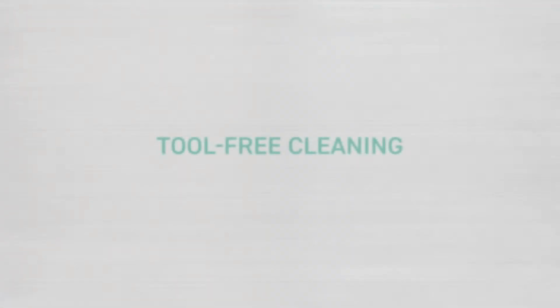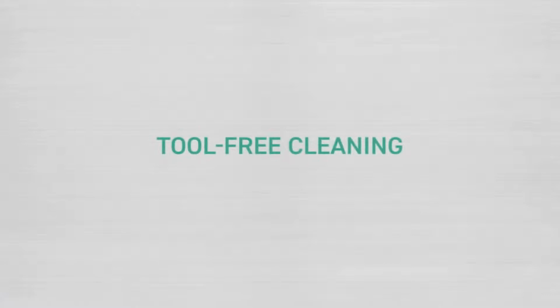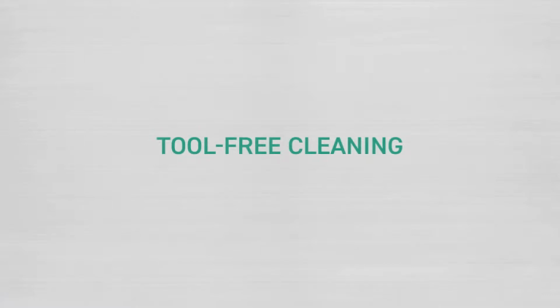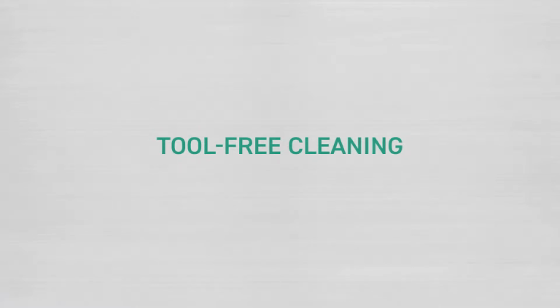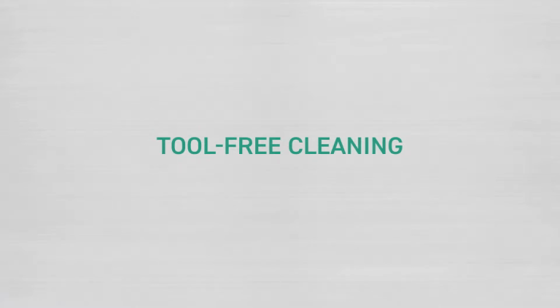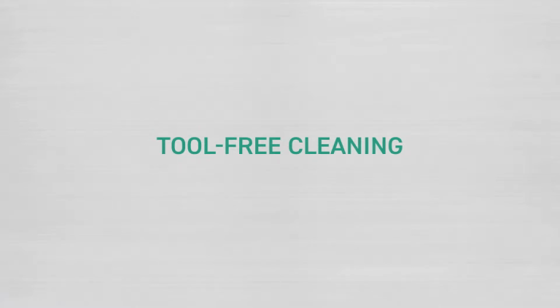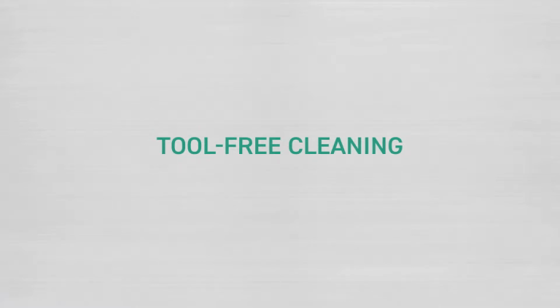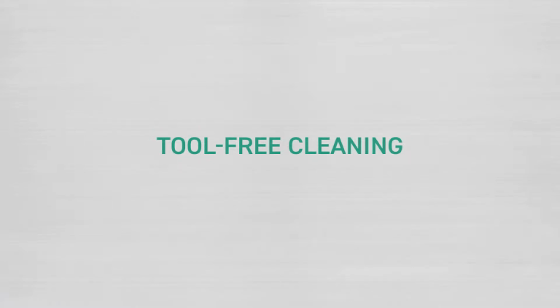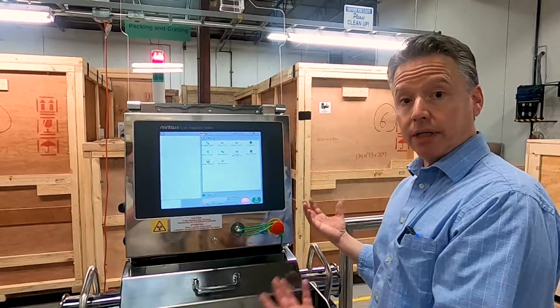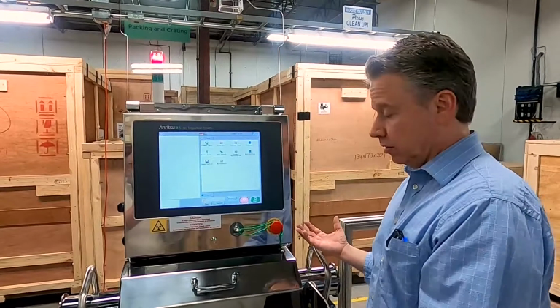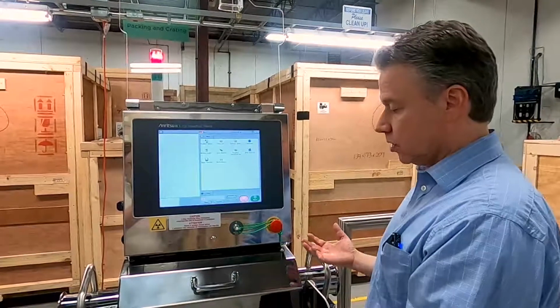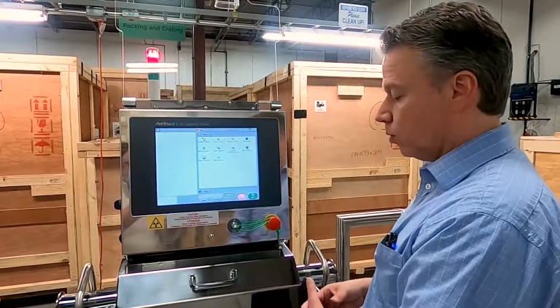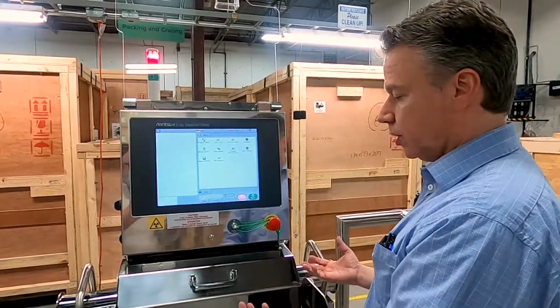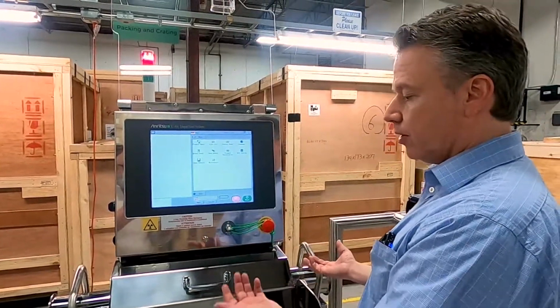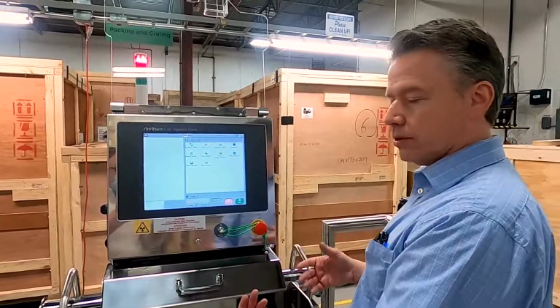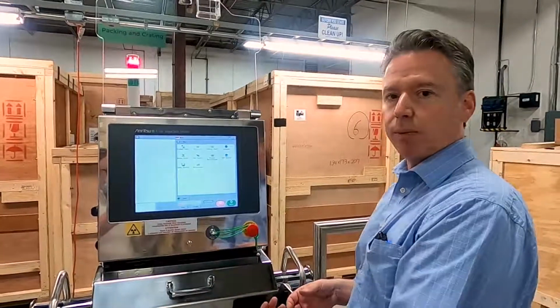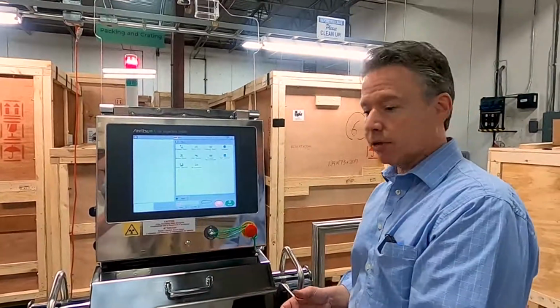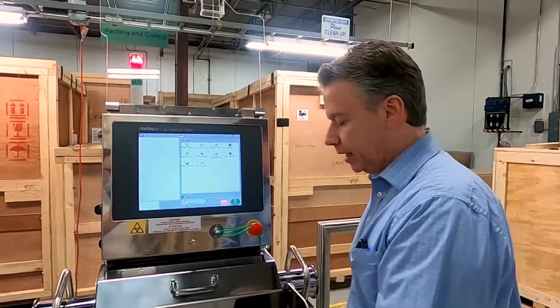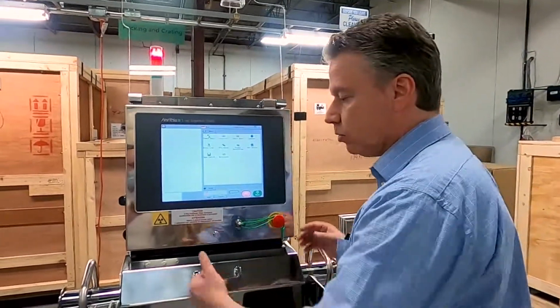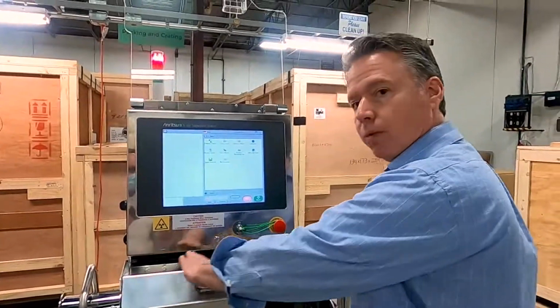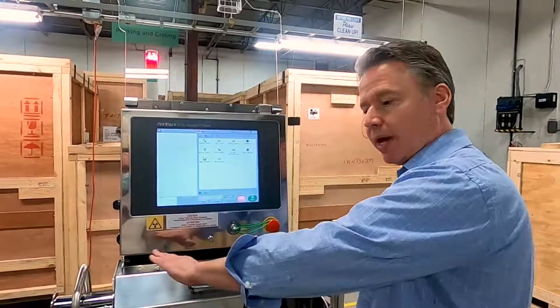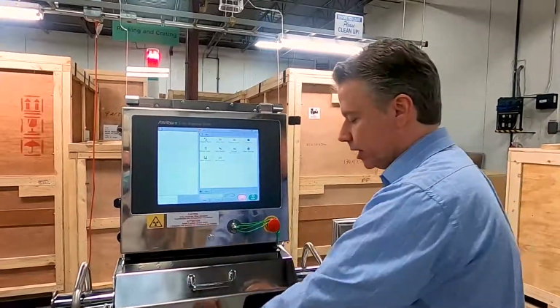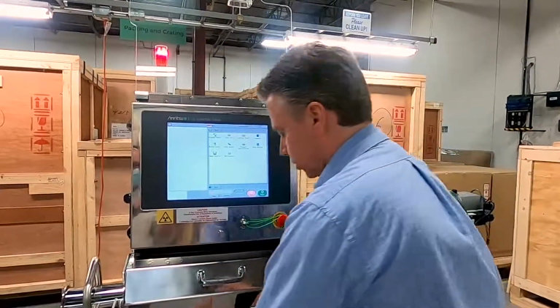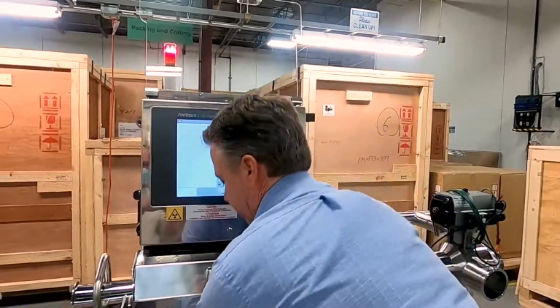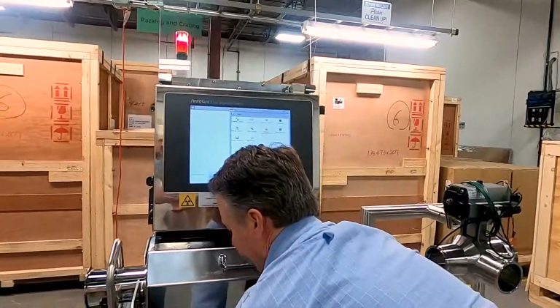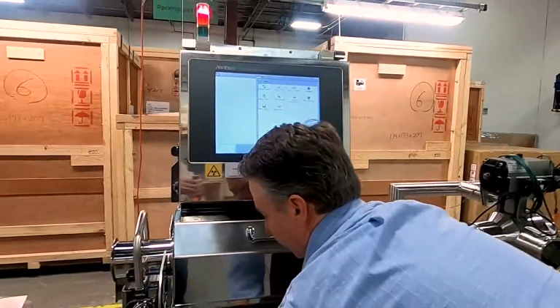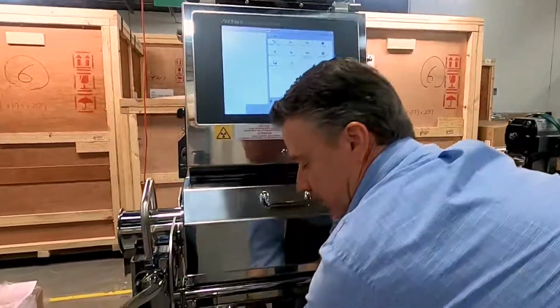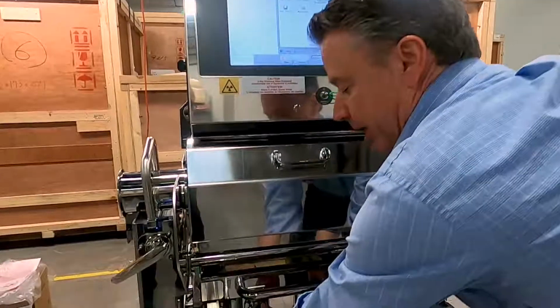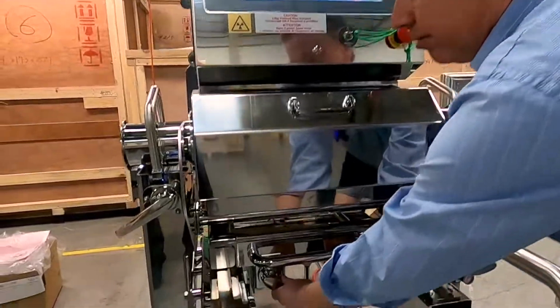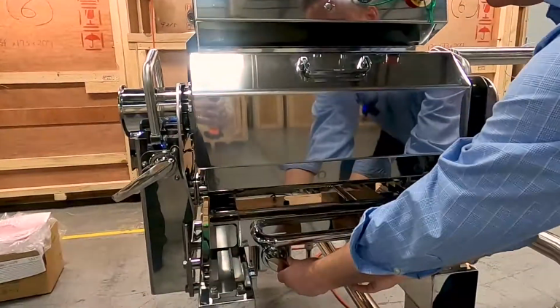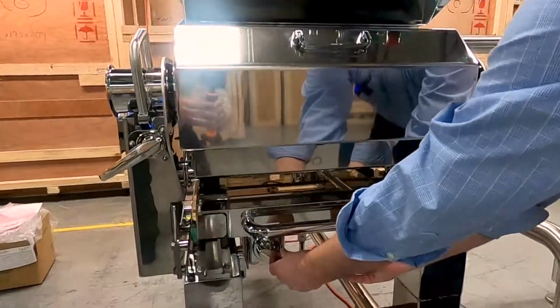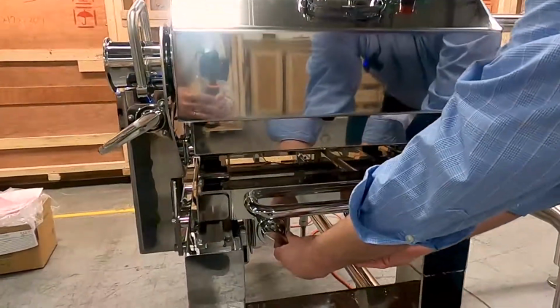Another nice feature of this machine is that everything comes apart without any tools. We're going to show you how to pull the system apart for cleaning and show you what this manifold actually looks like. I'll slide it back out to the front, or run position.